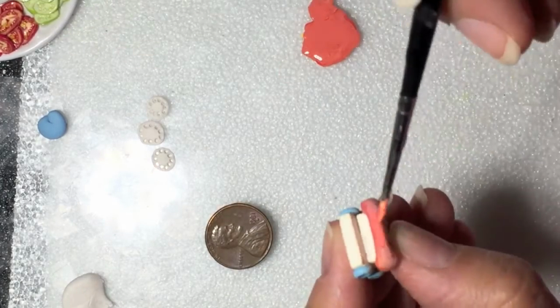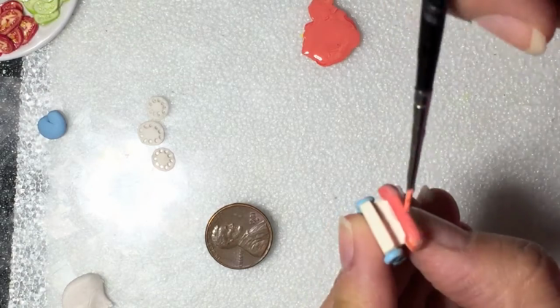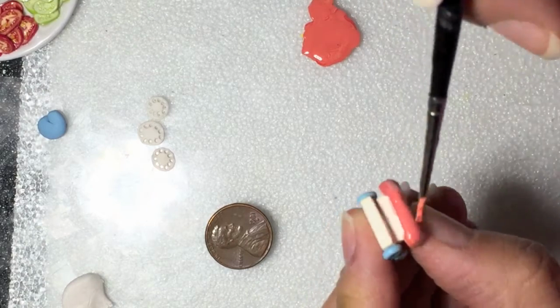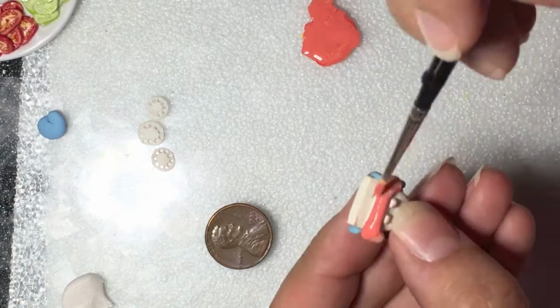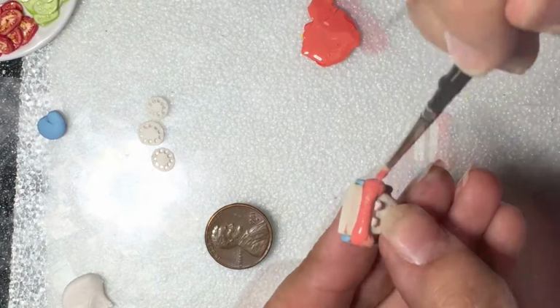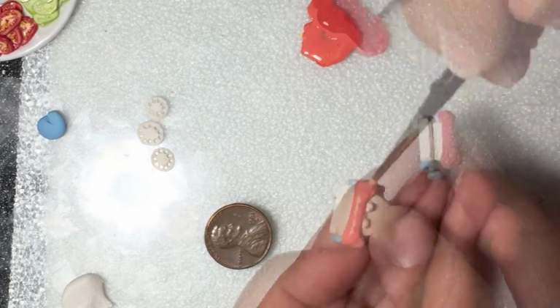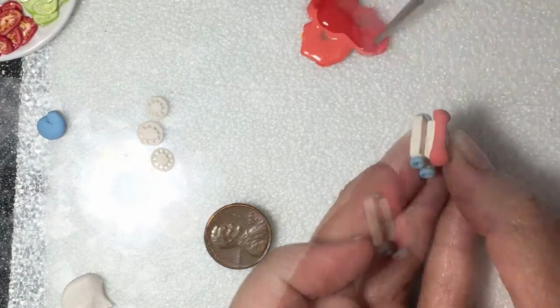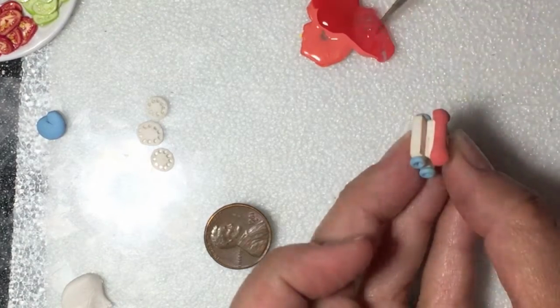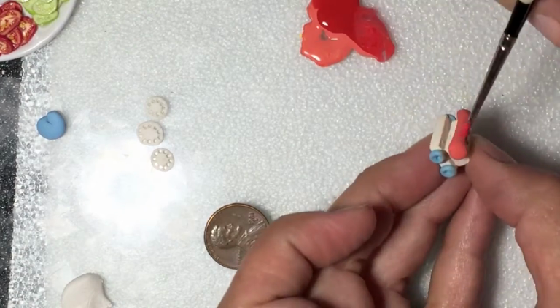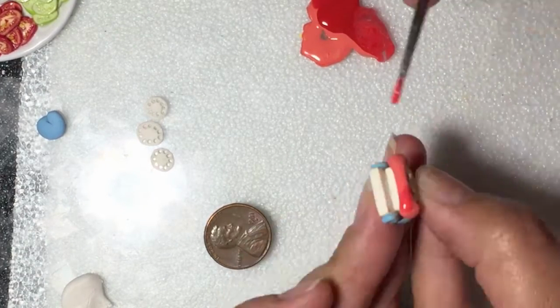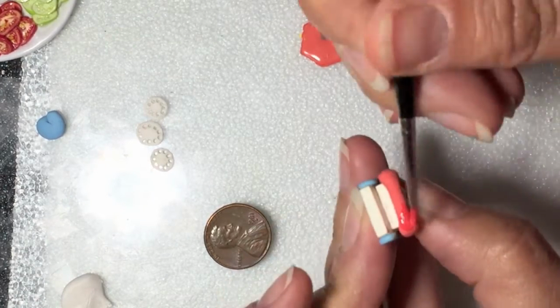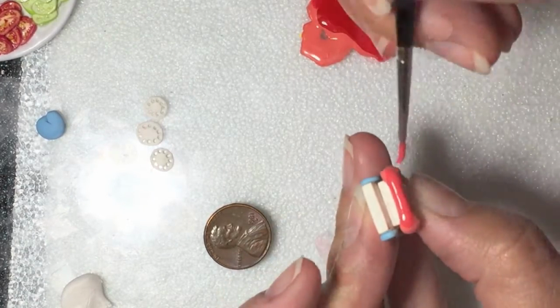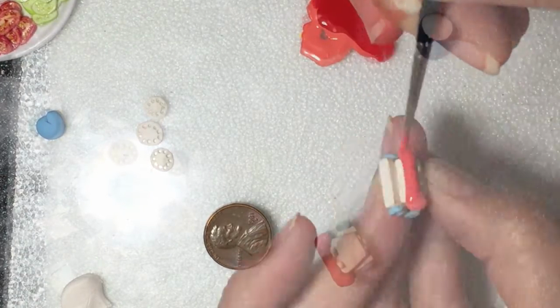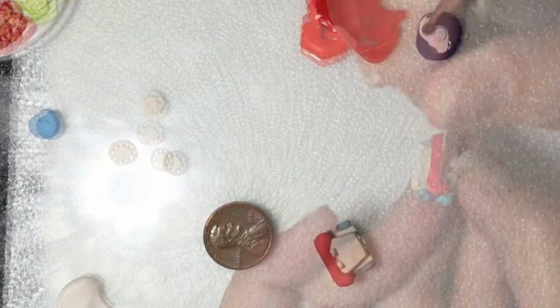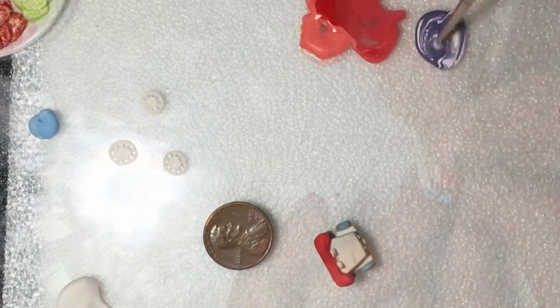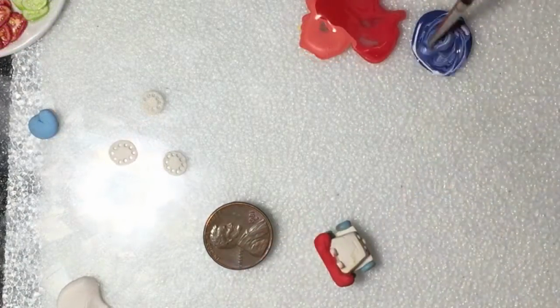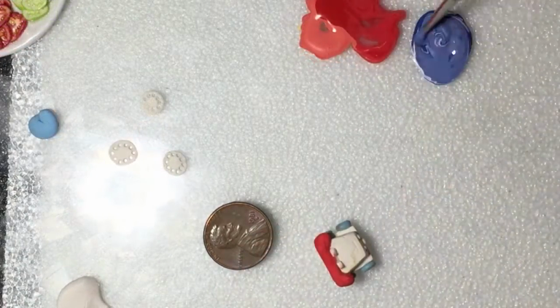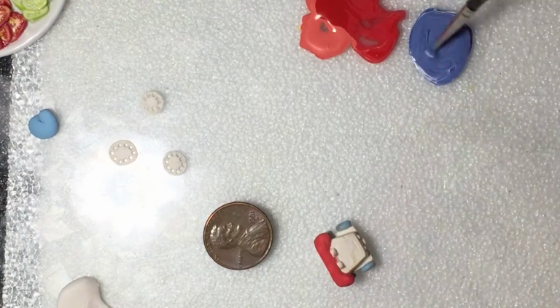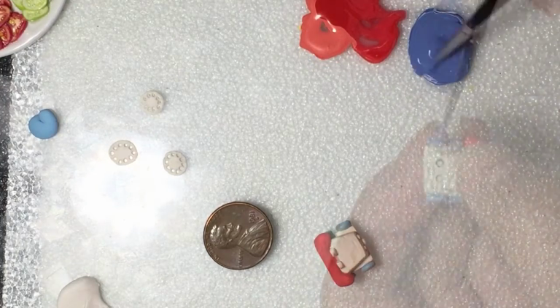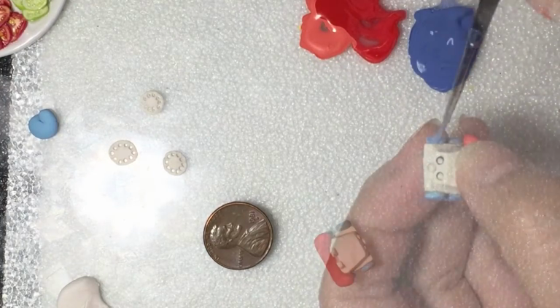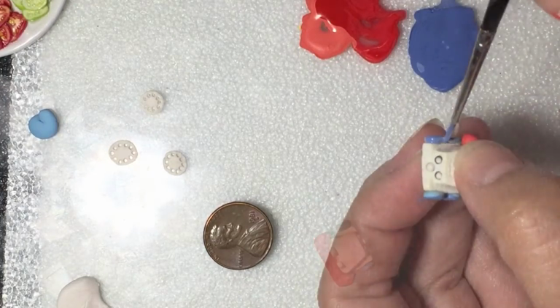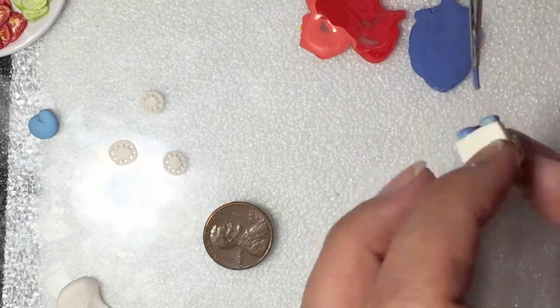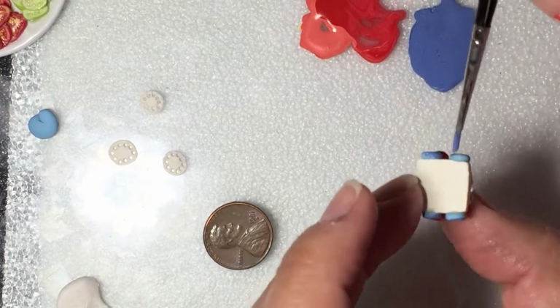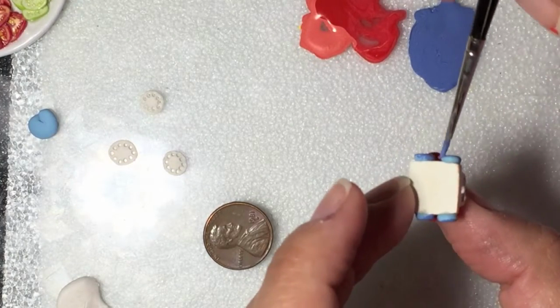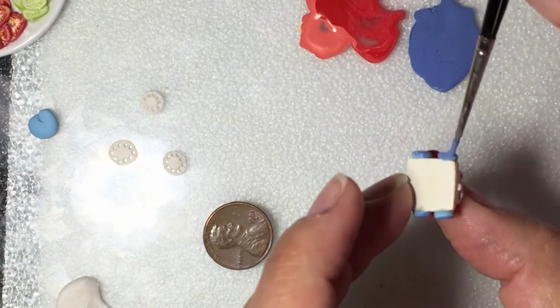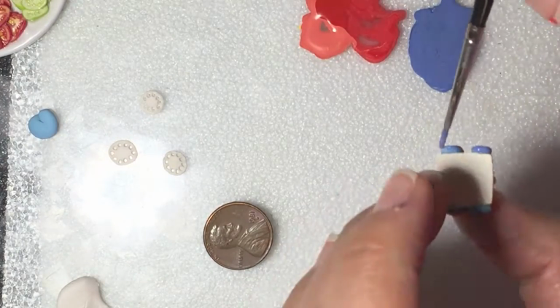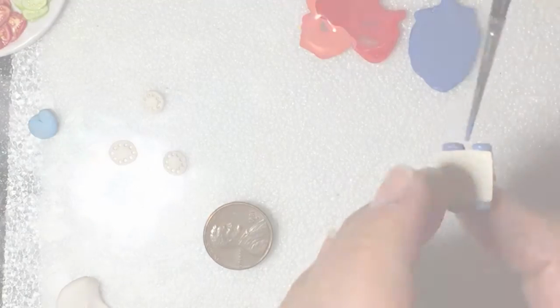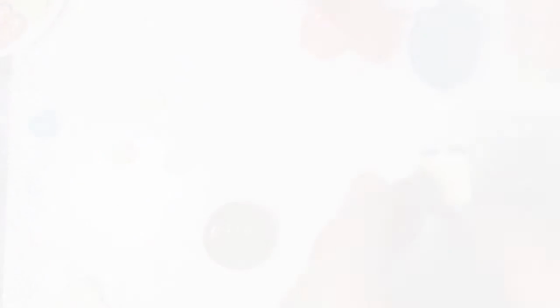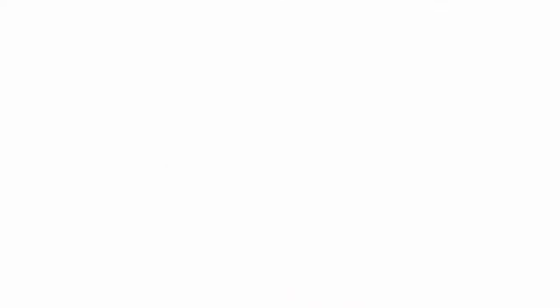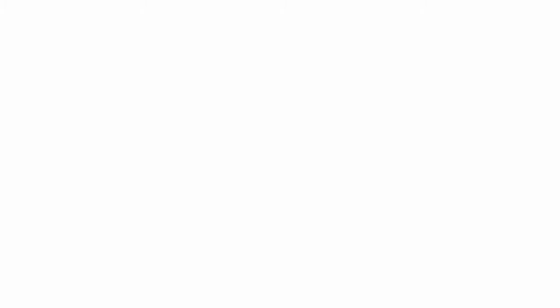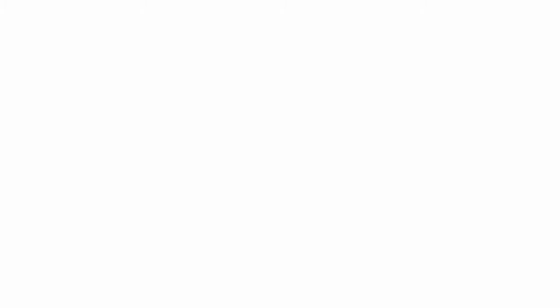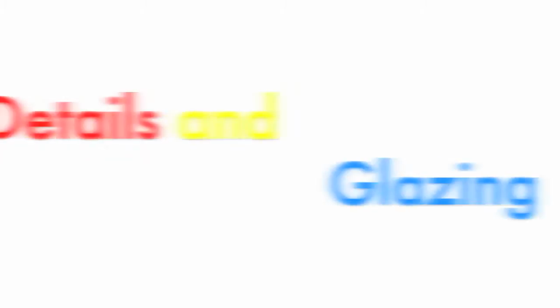When I made the phone, the clay I used and the colors I chose served as the basis for the colors. Once baked, I chose colors that were slightly richer with acrylic paint, just to enhance the detail.